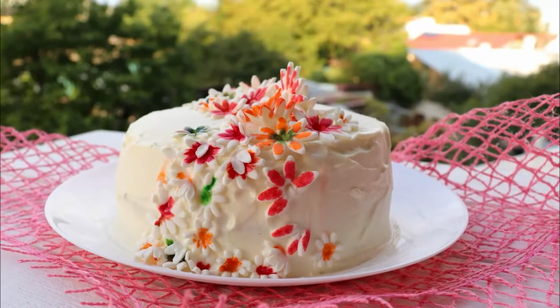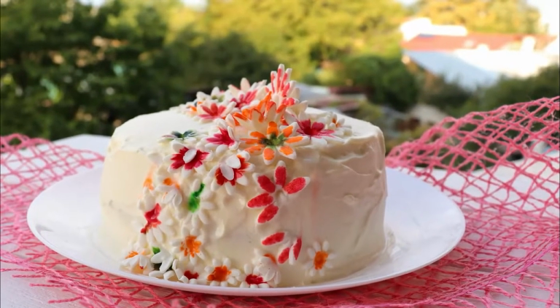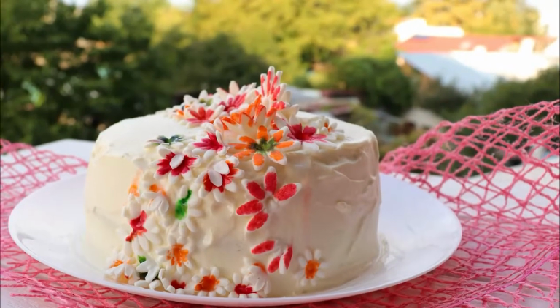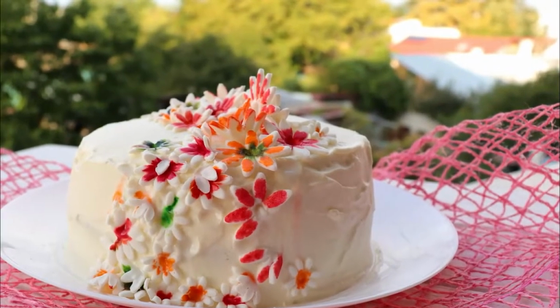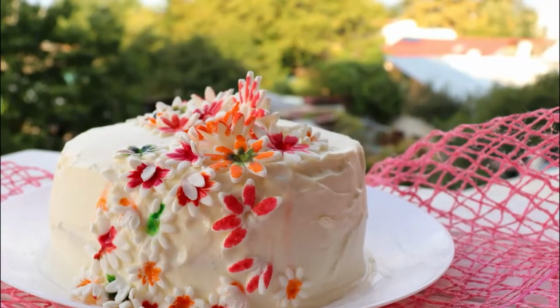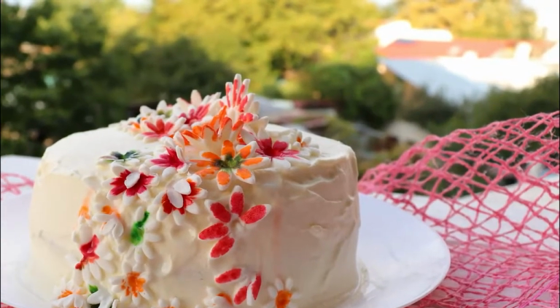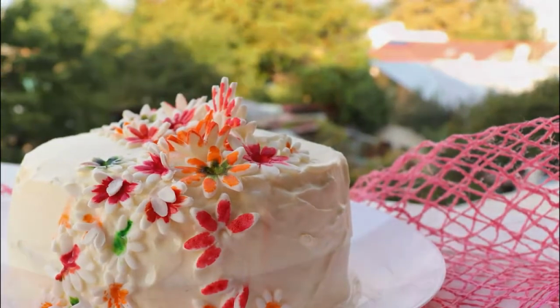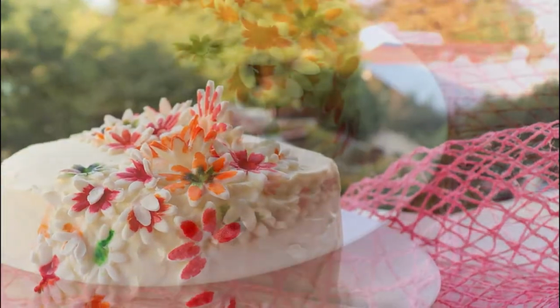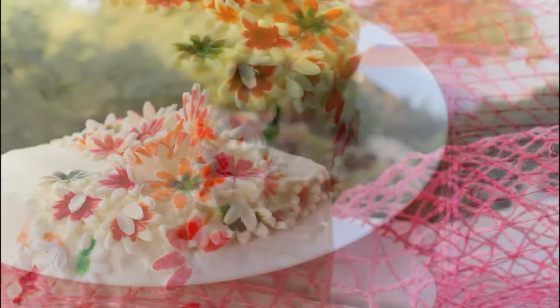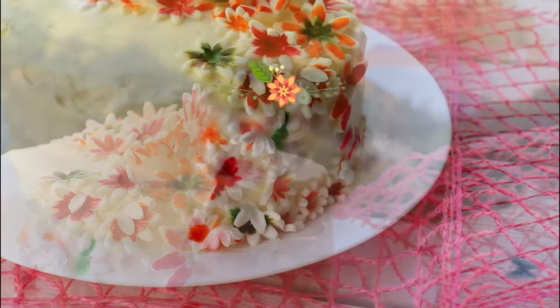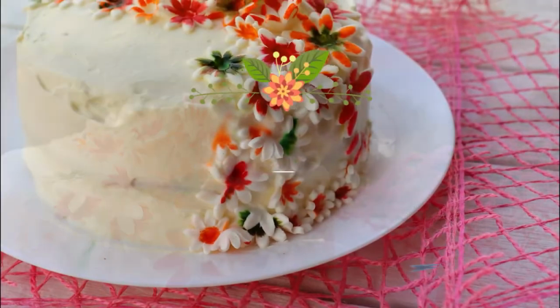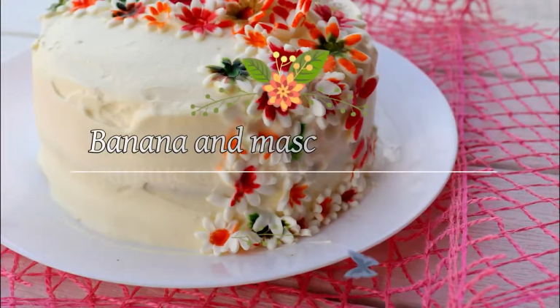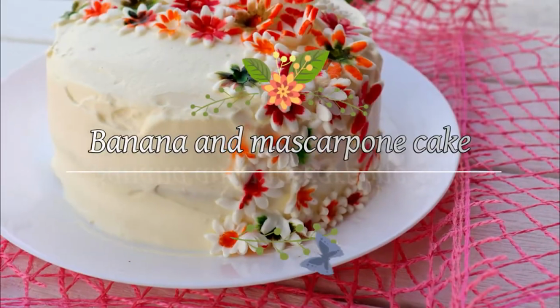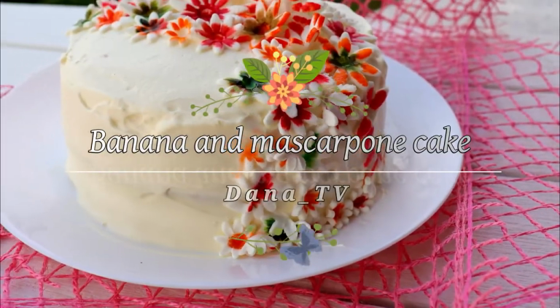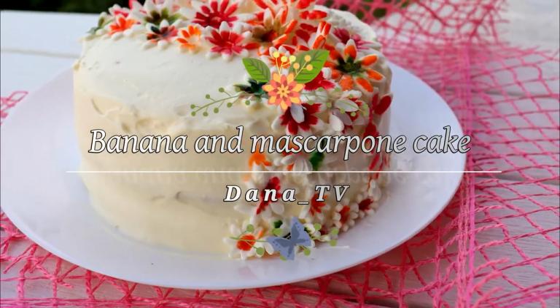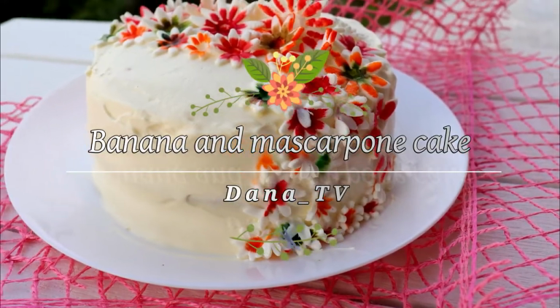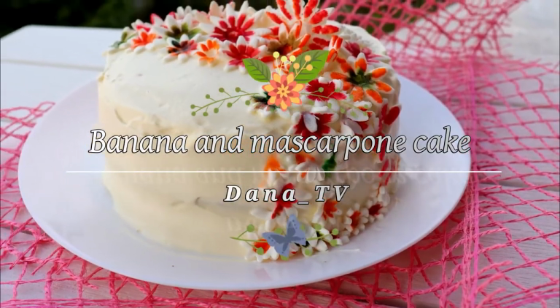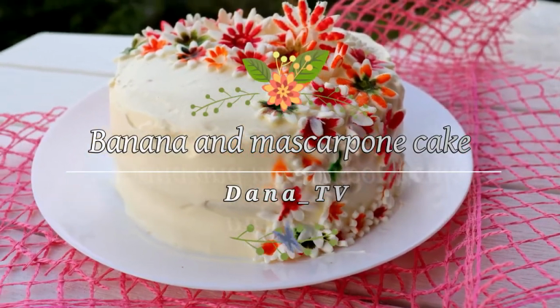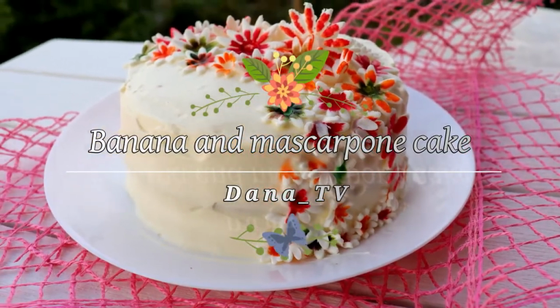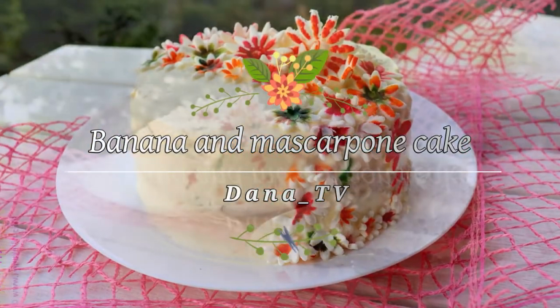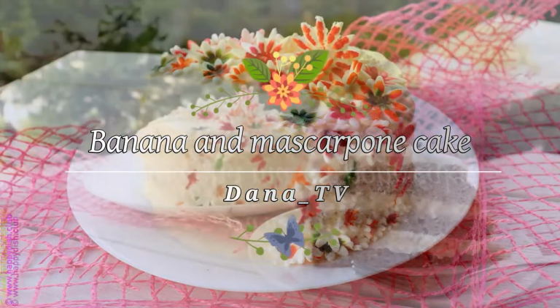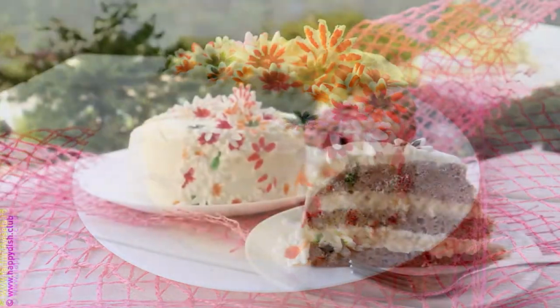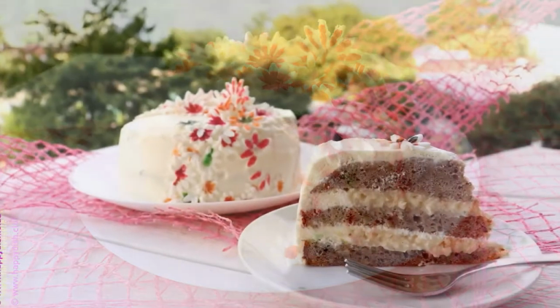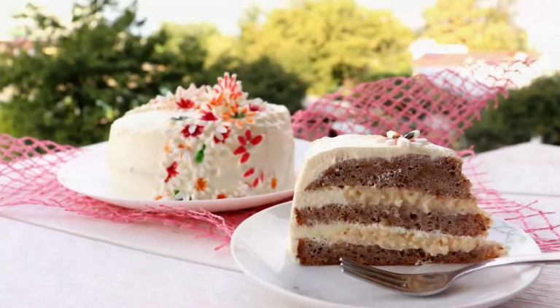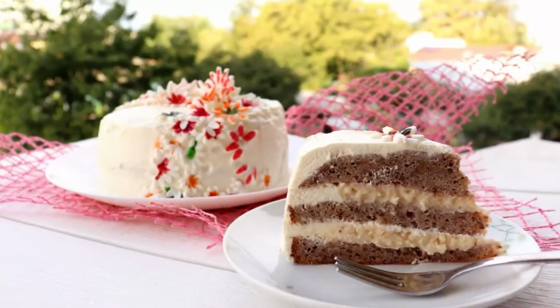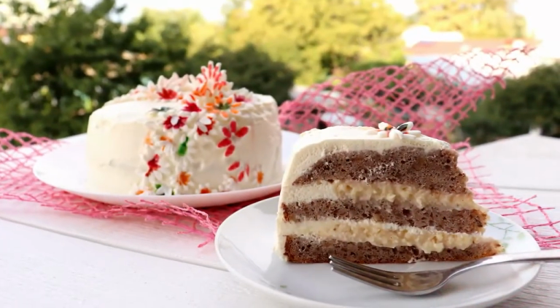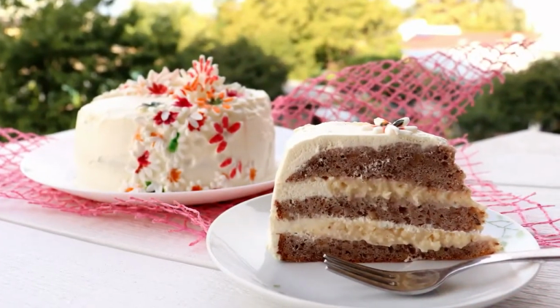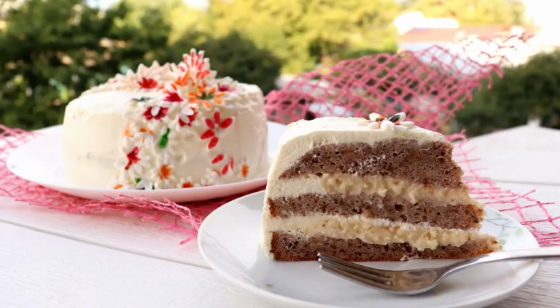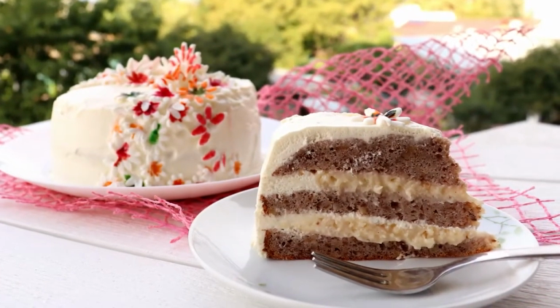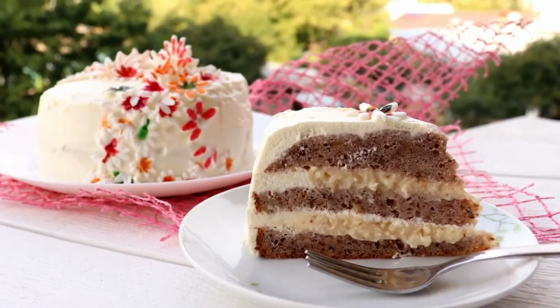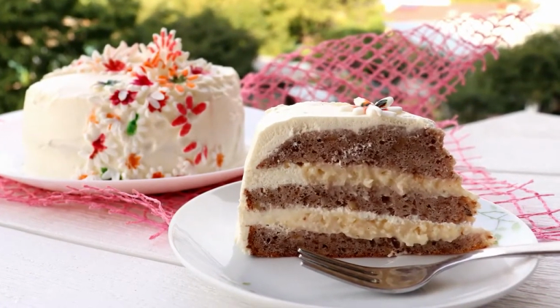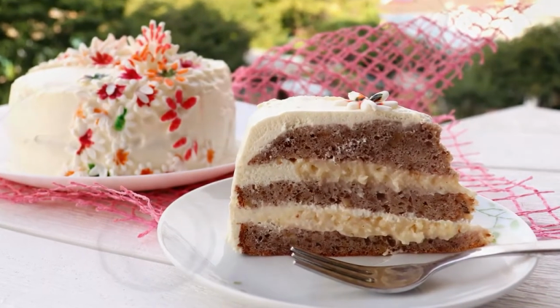Hello and welcome to my YouTube channel. My name is Dana and today I have this awesome cake for you with banana and mascarpone cheese. I made this cake for a dear friend of mine and I had to show you everything.